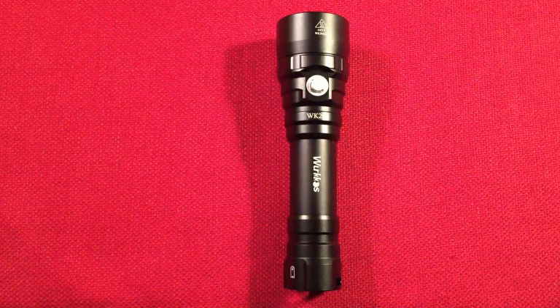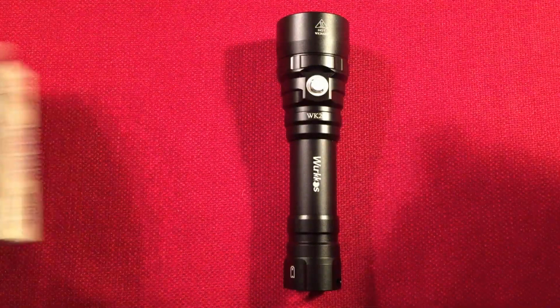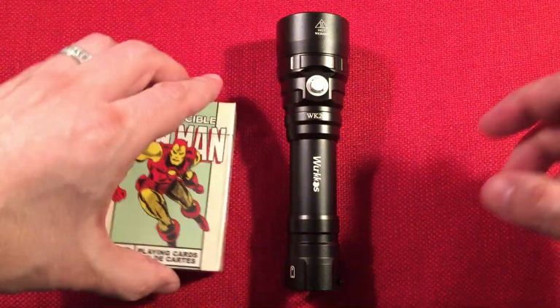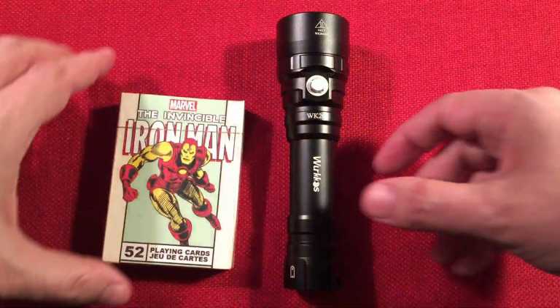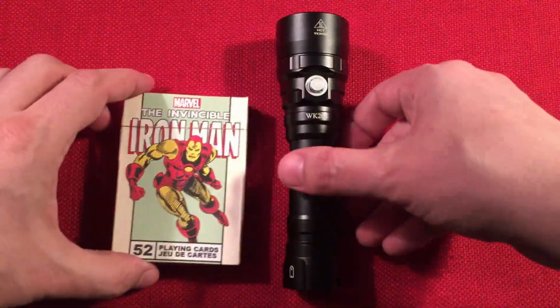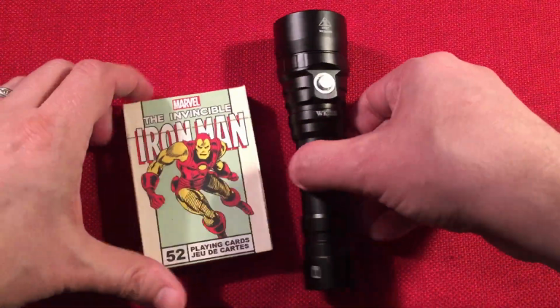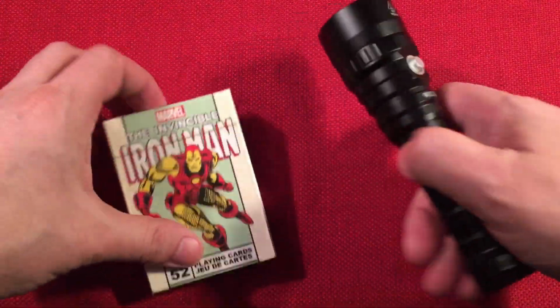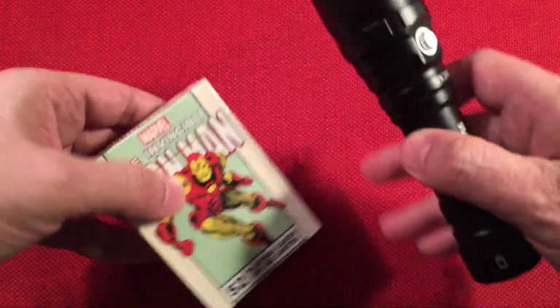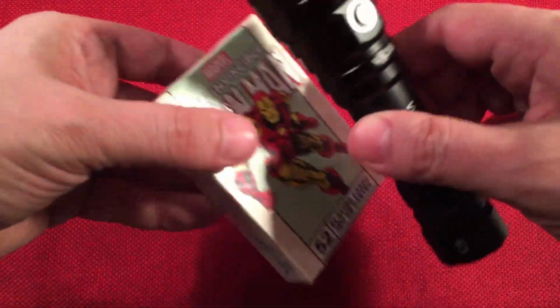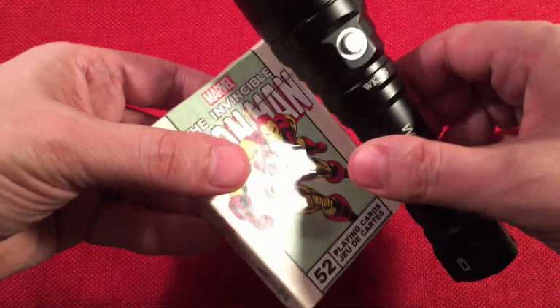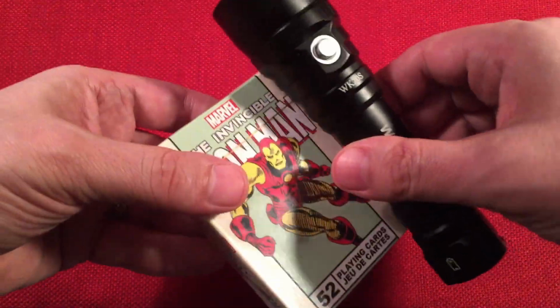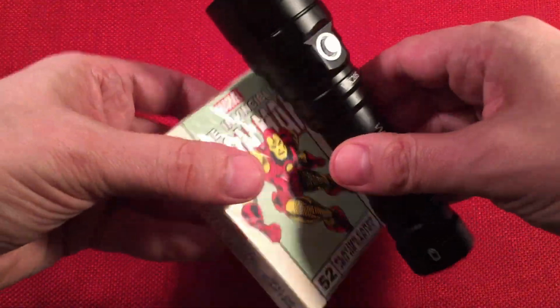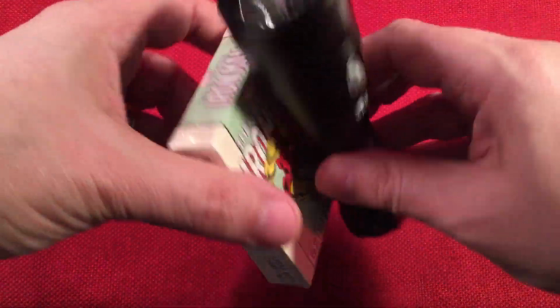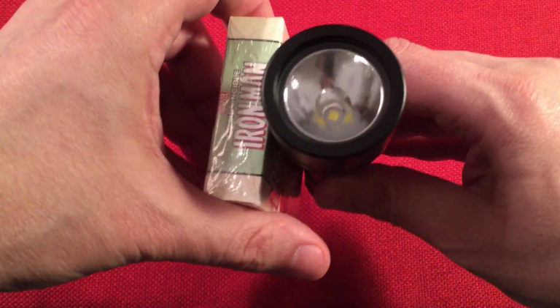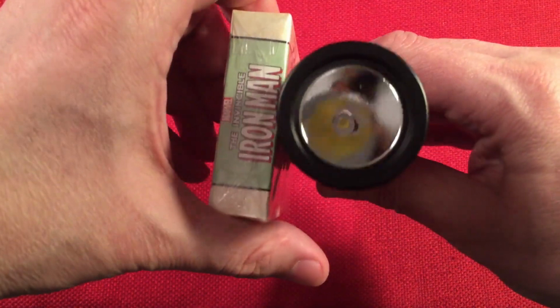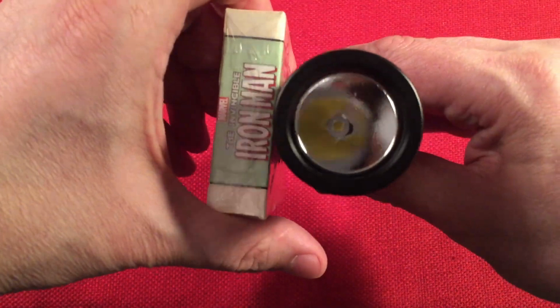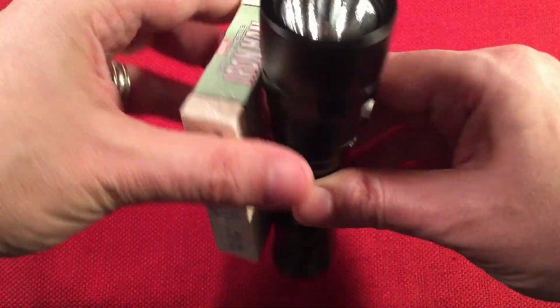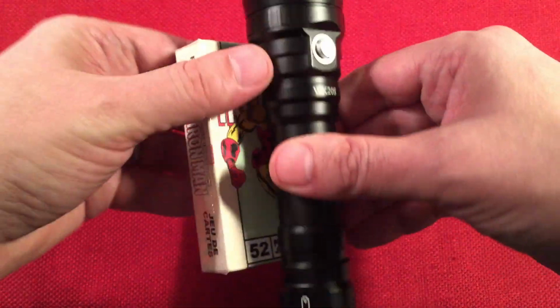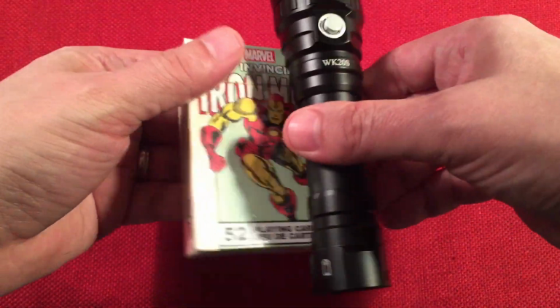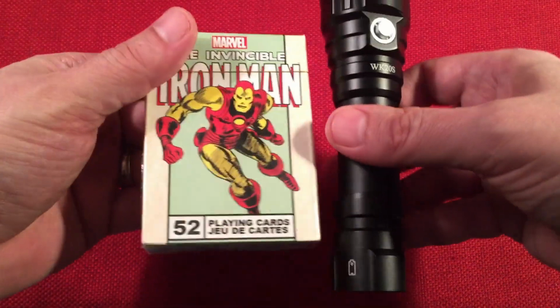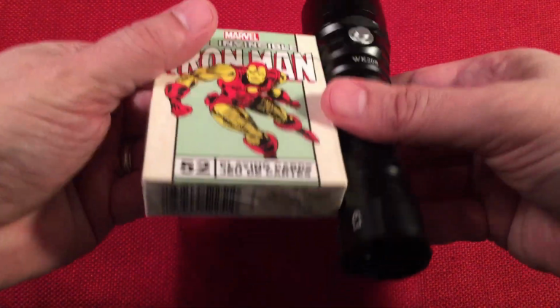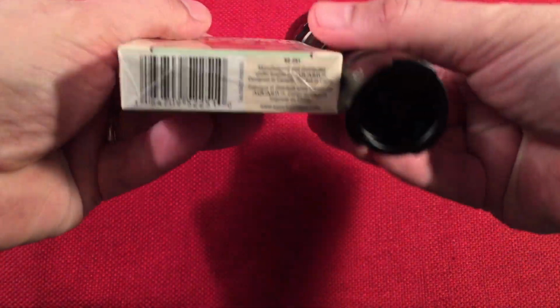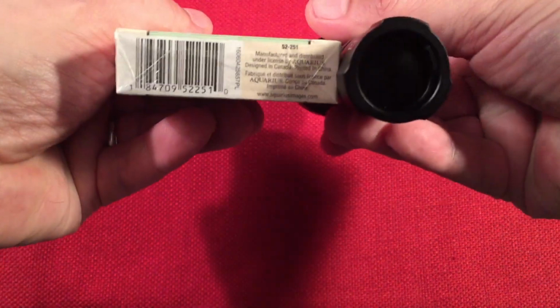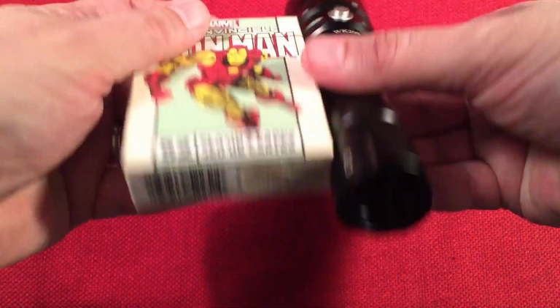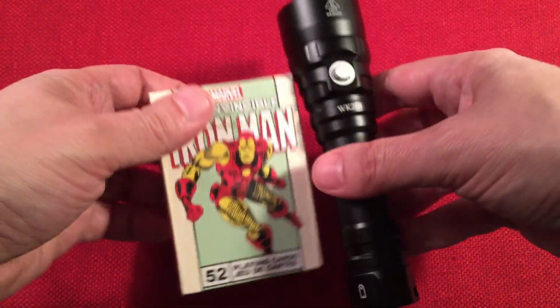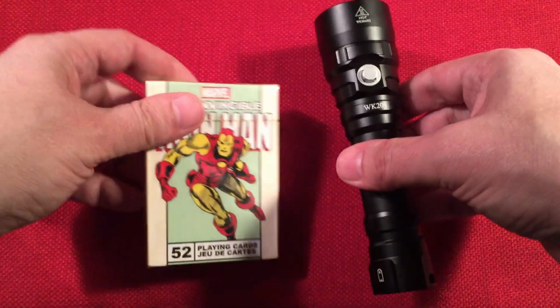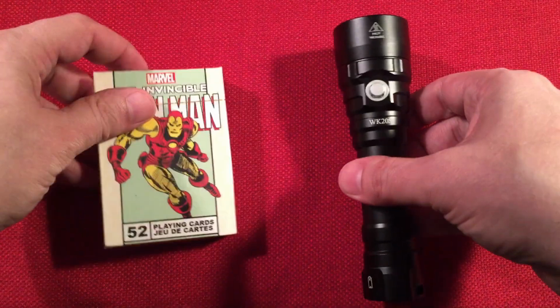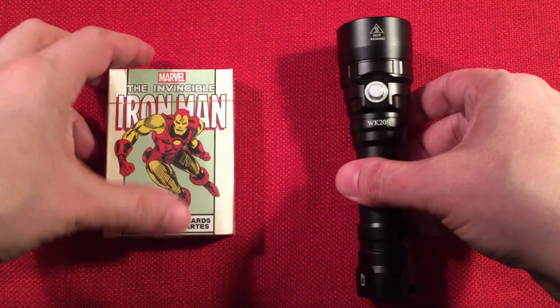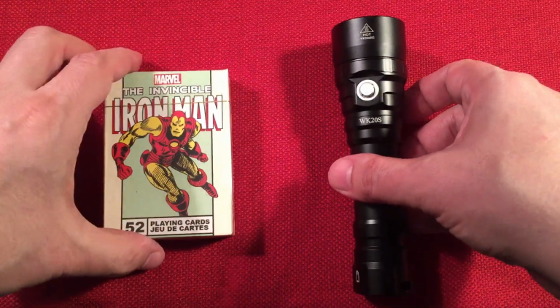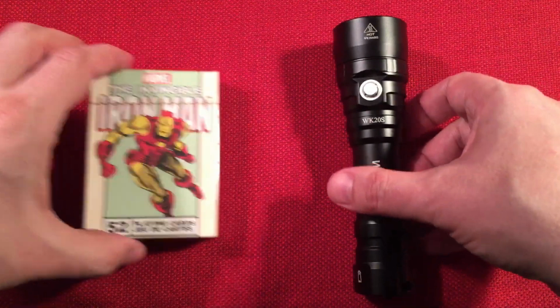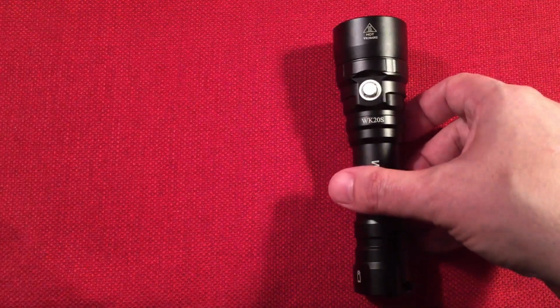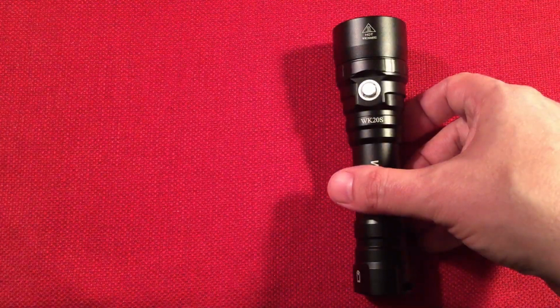I got Iron Man — he's the man with the master plan. He loves a flashlight with dive capability in his hand. Gives you an idea.